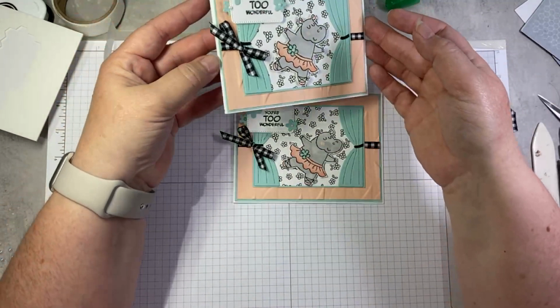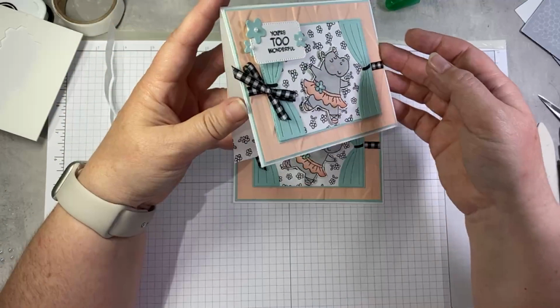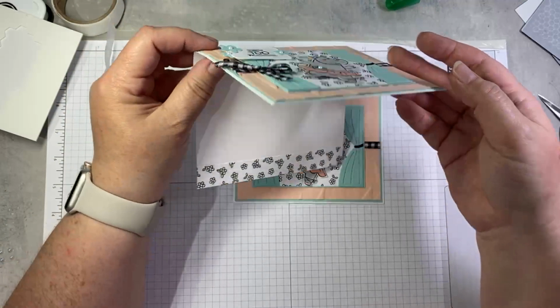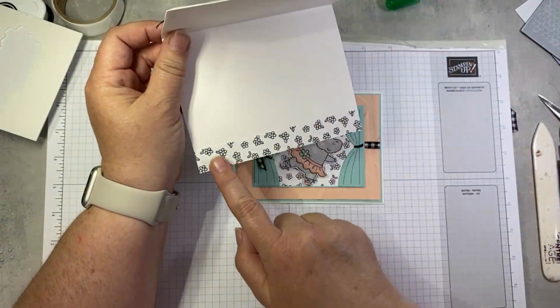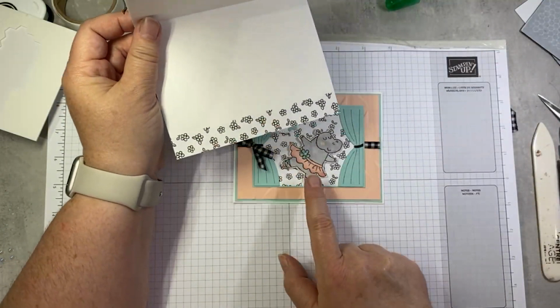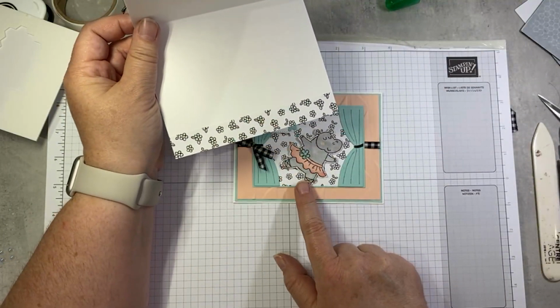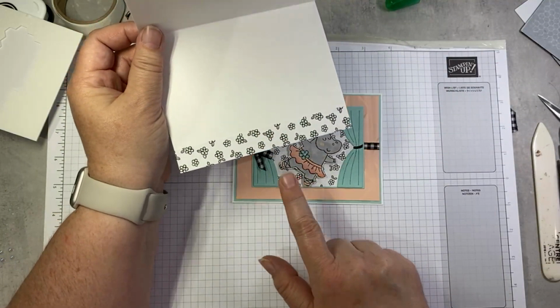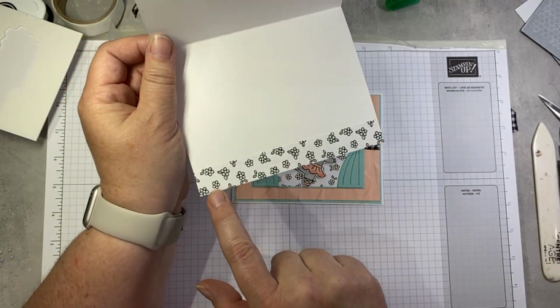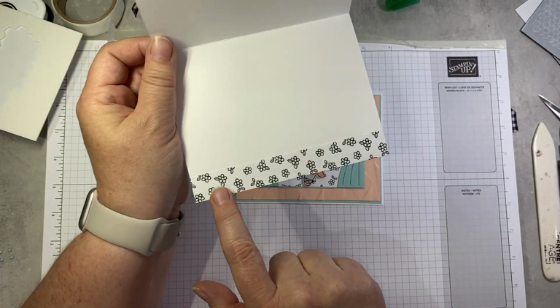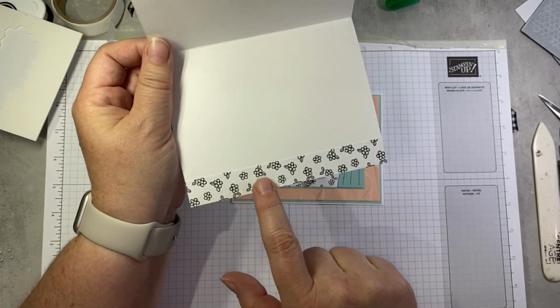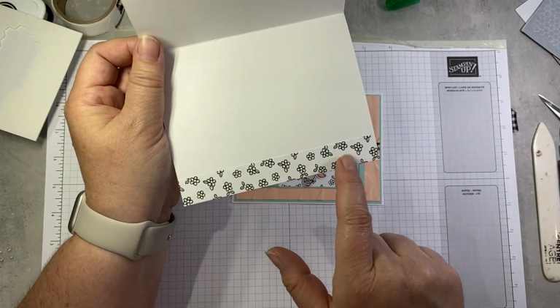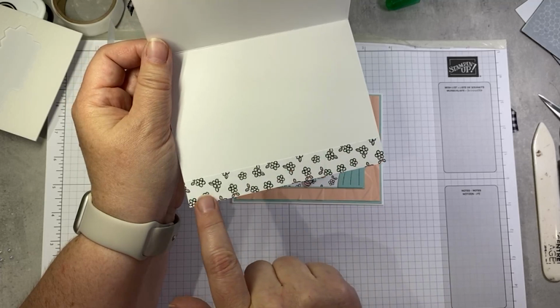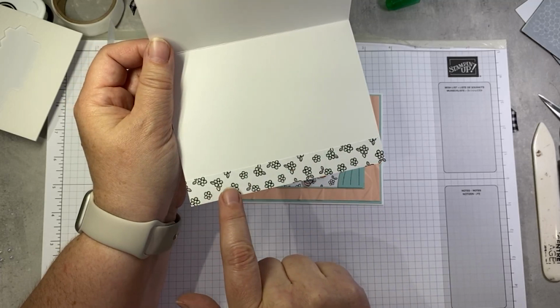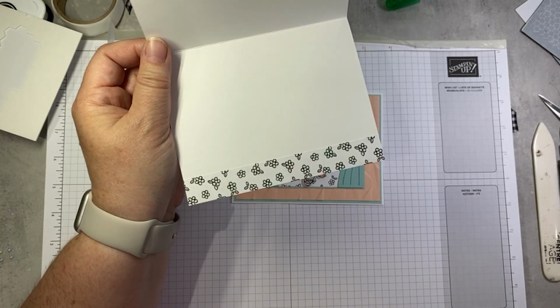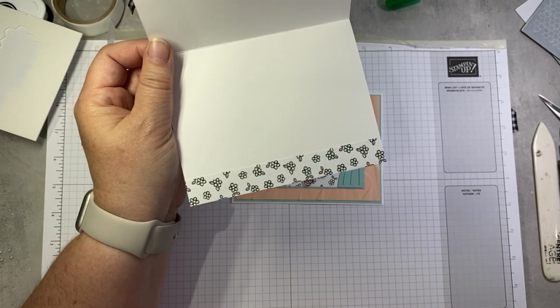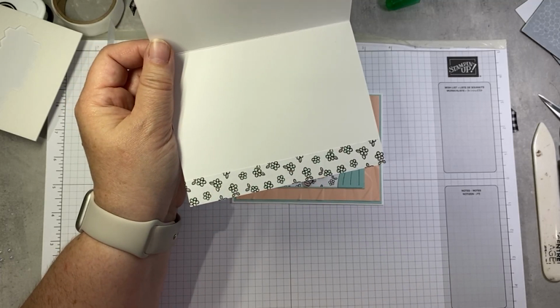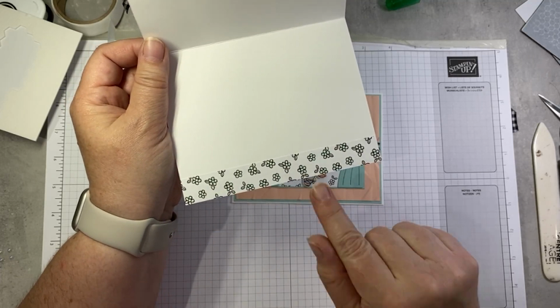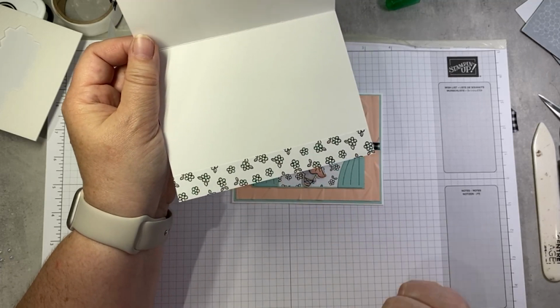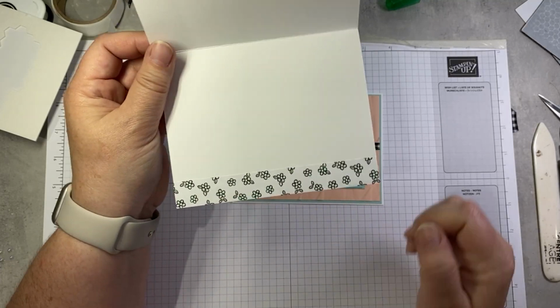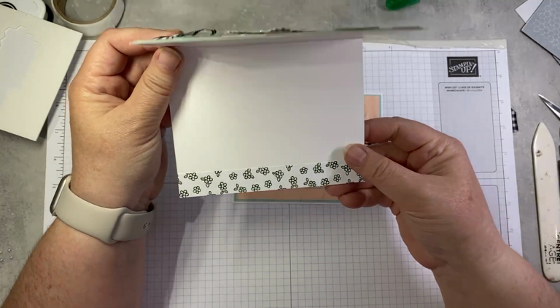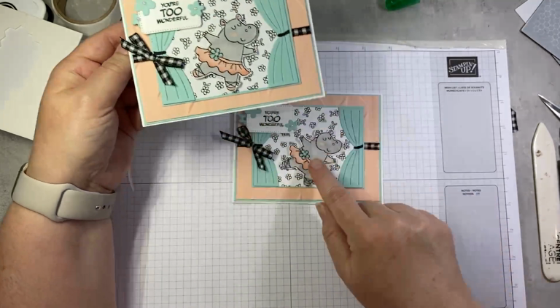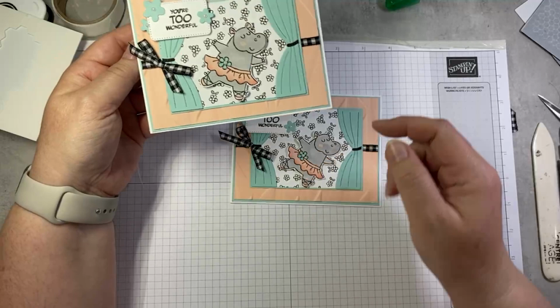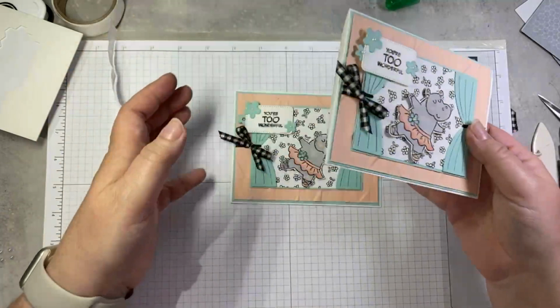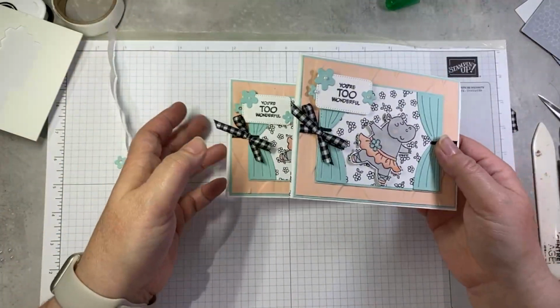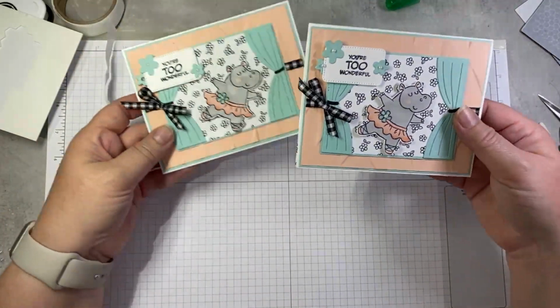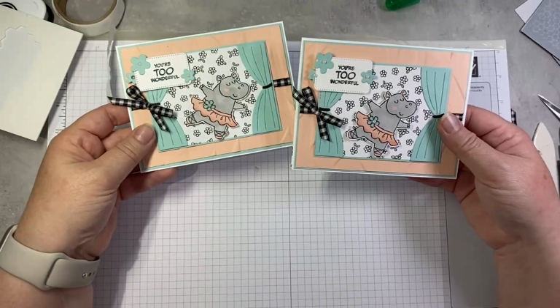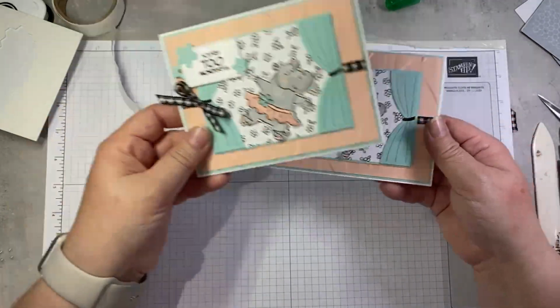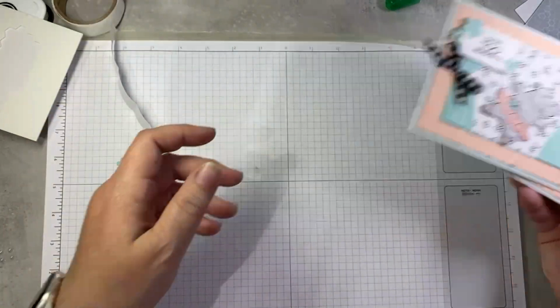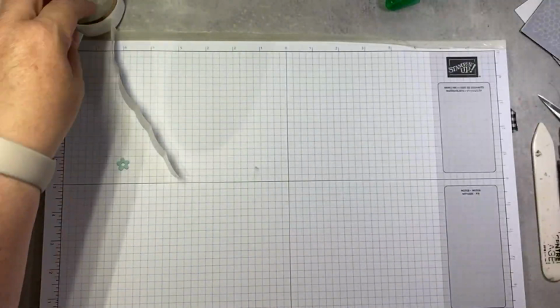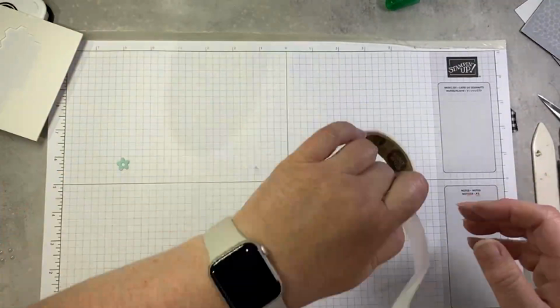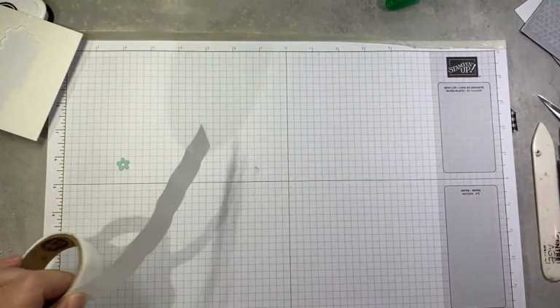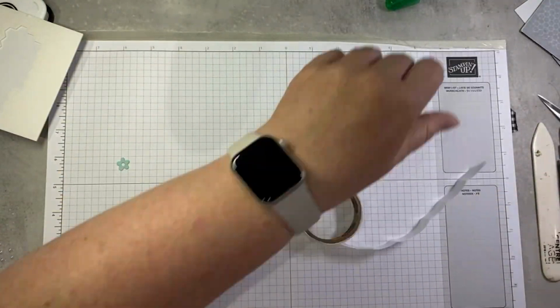On the inside of my sample I added another strip of this paper, and I colored my flowers using the light pool party Stampin' Blends just so it echoed her skirt. And there we go — number two done.